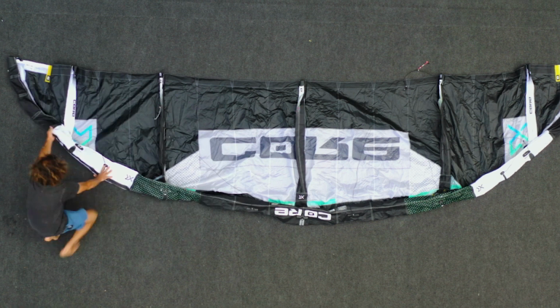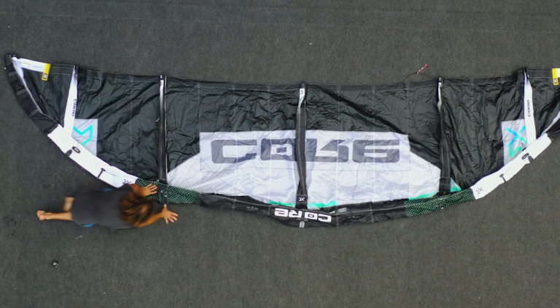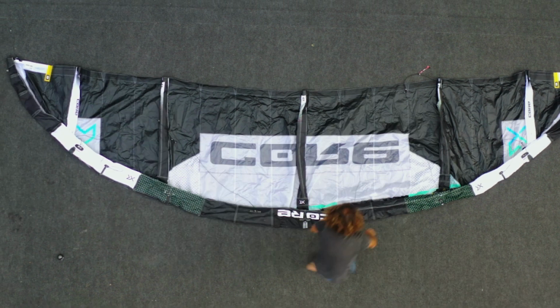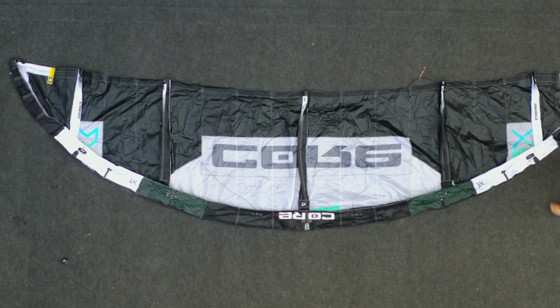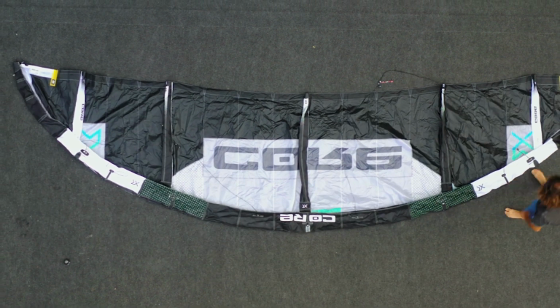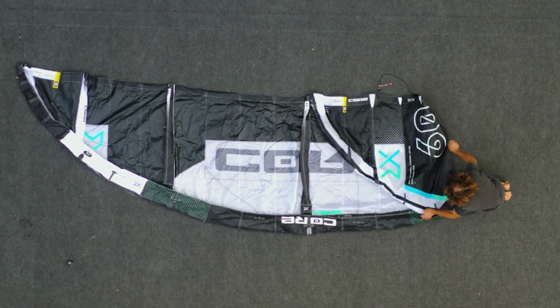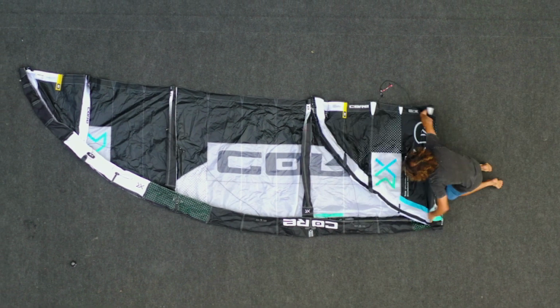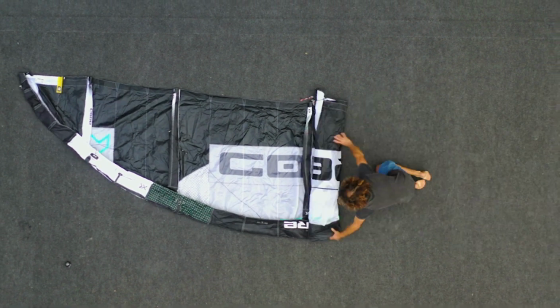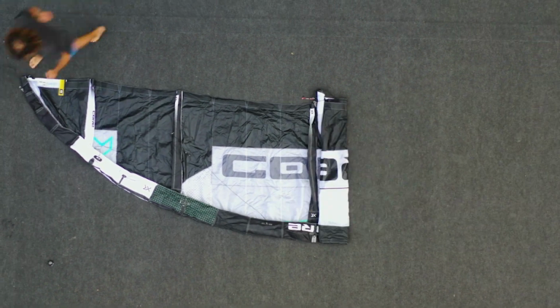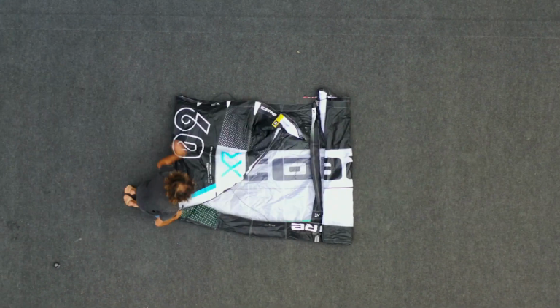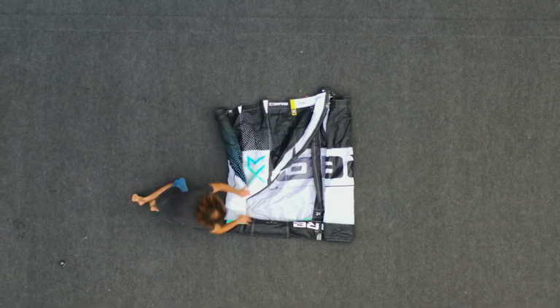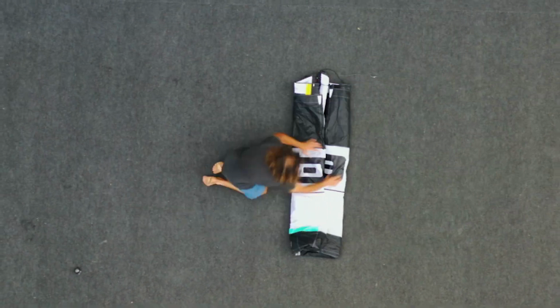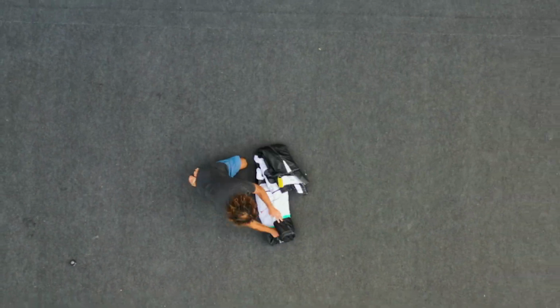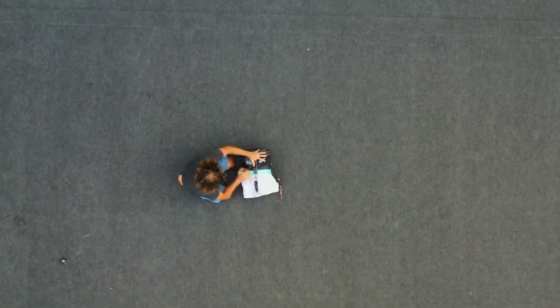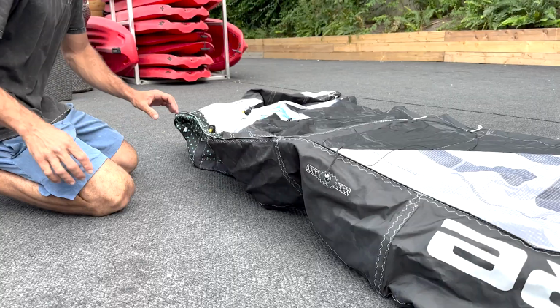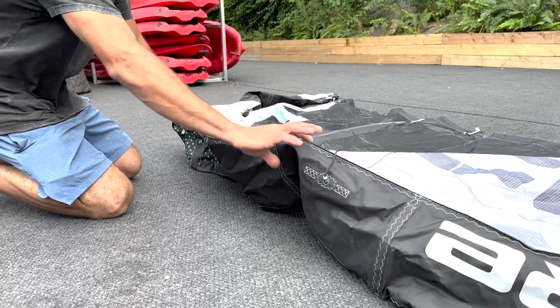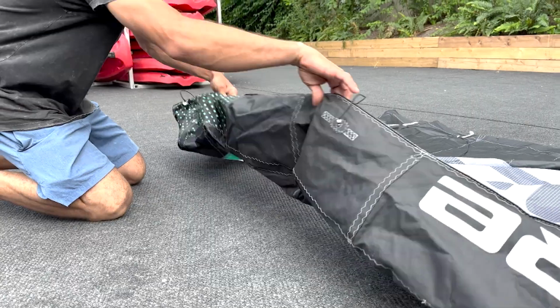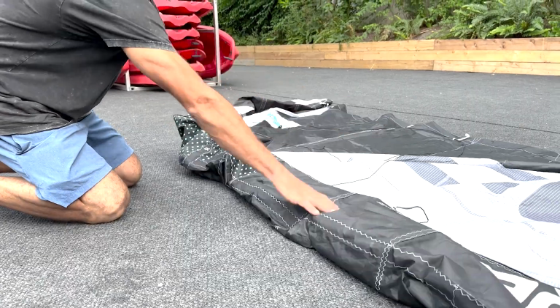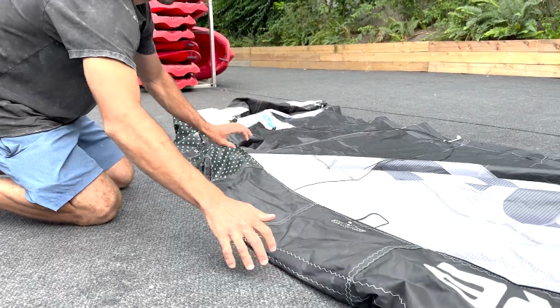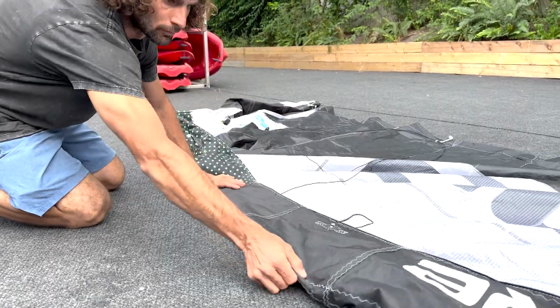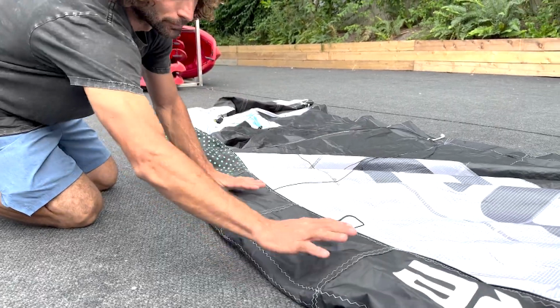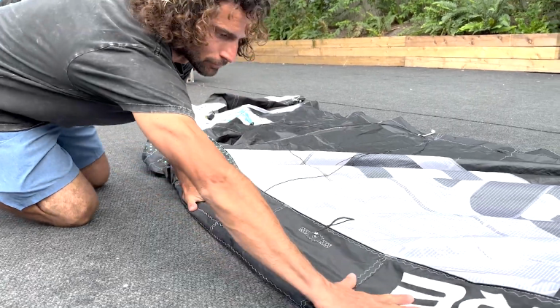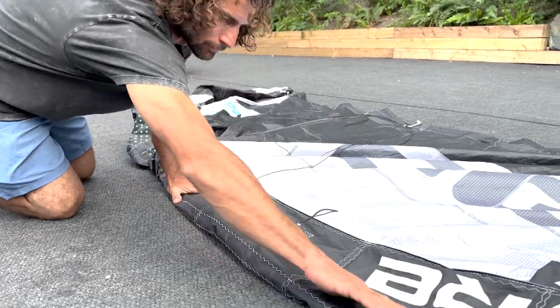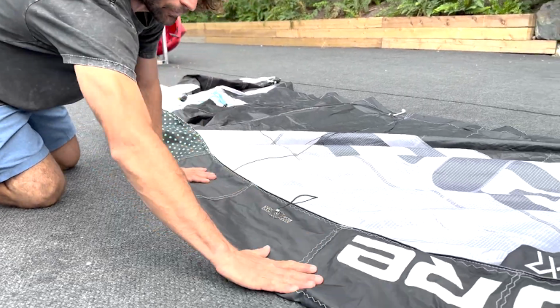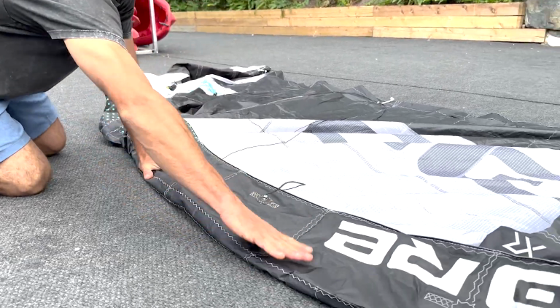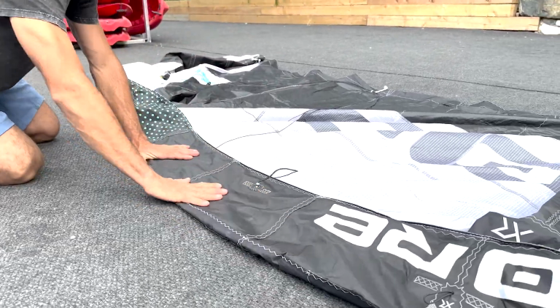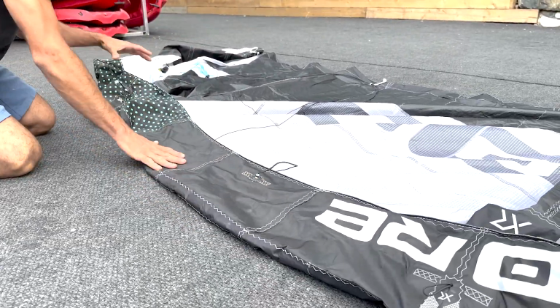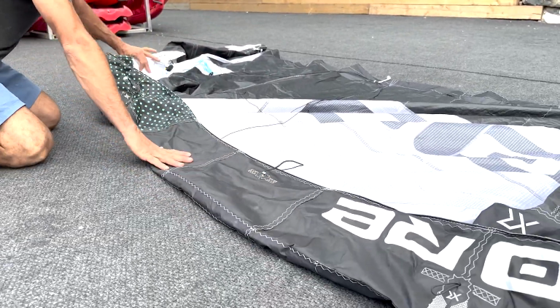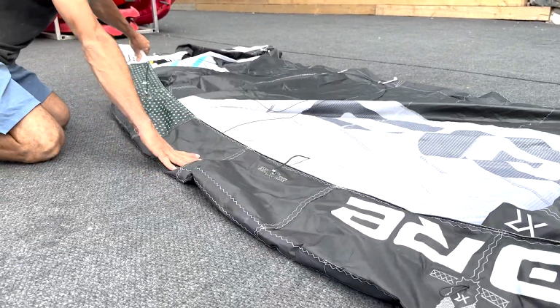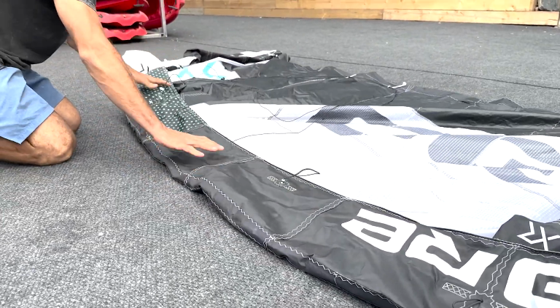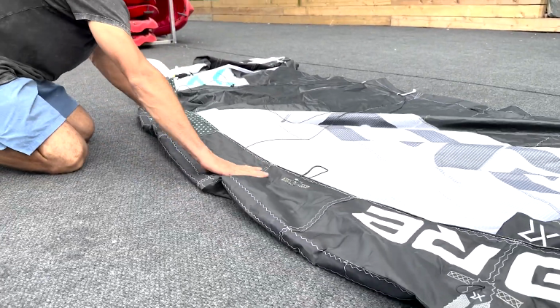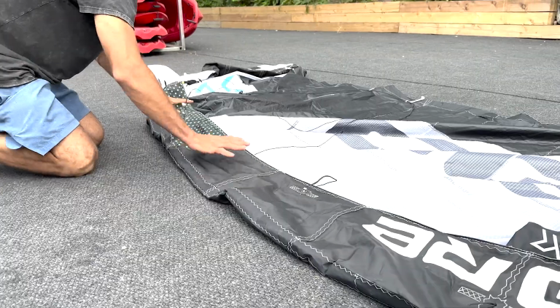Hi everyone, today I will quickly explain to you the way I like packing my kite and why I believe is the best way to do so. Start by putting your kite nice and flat on the ground.